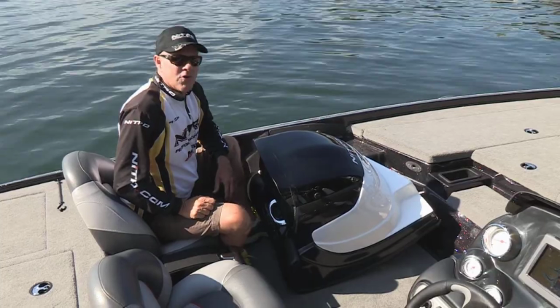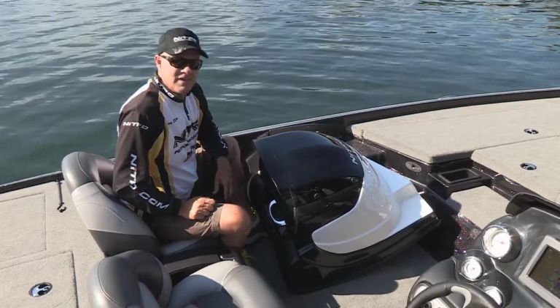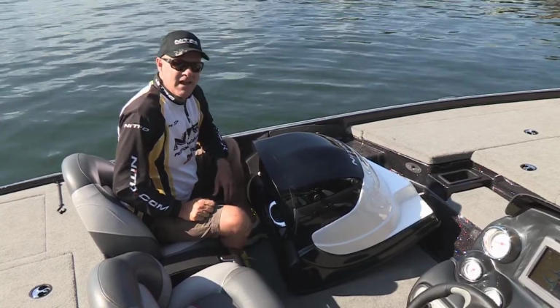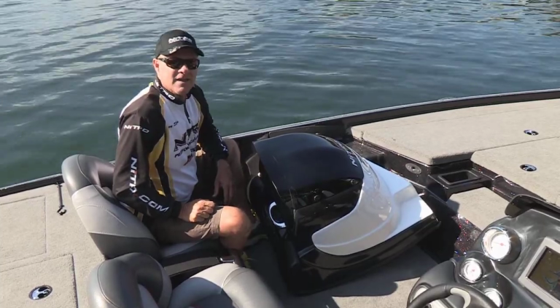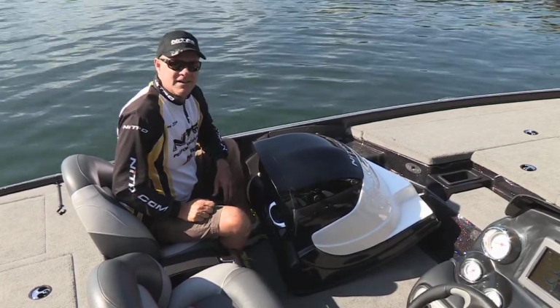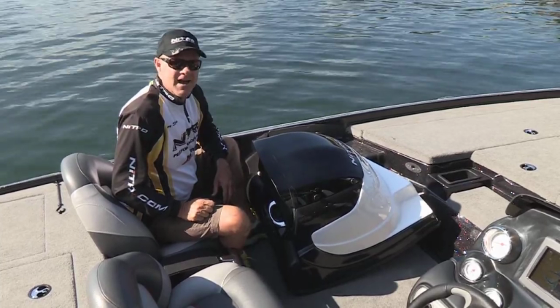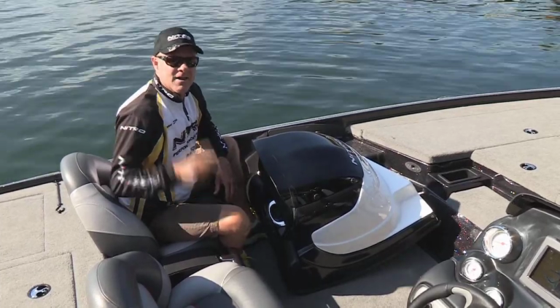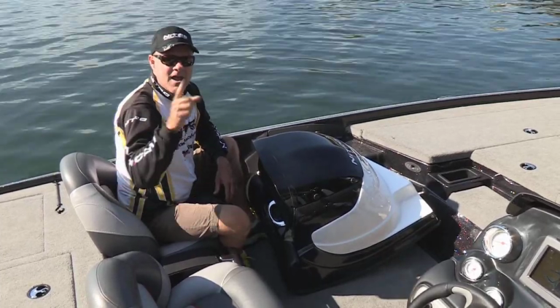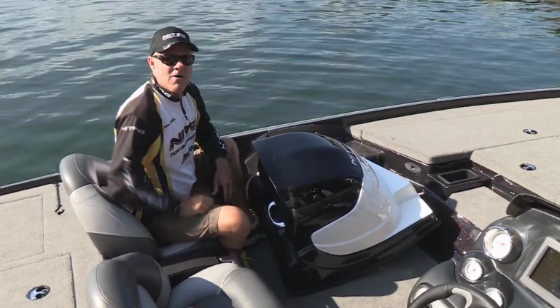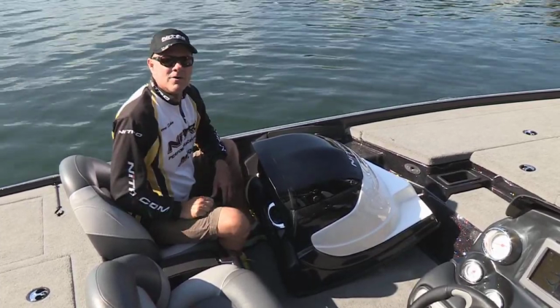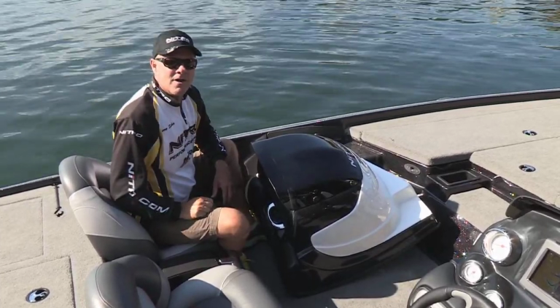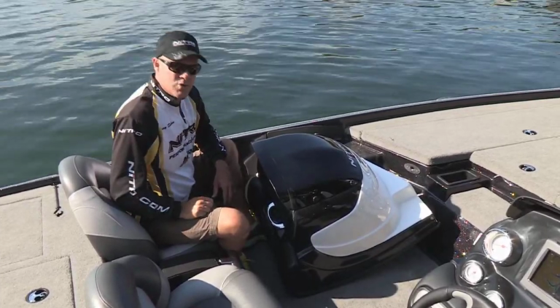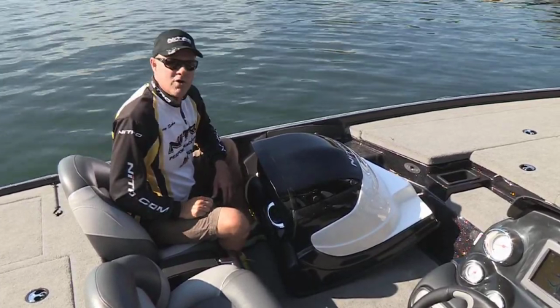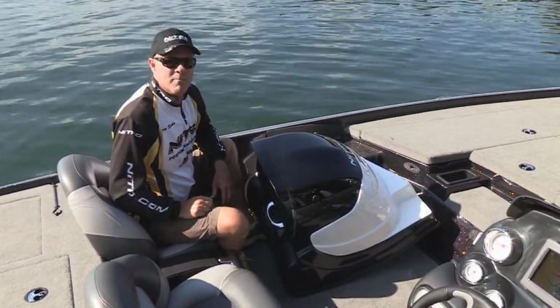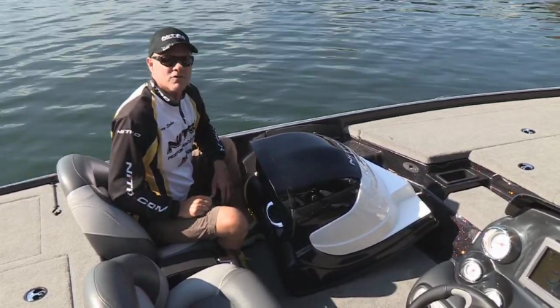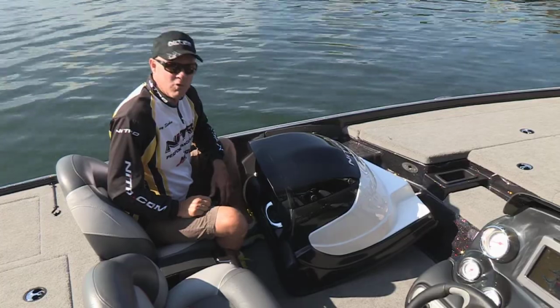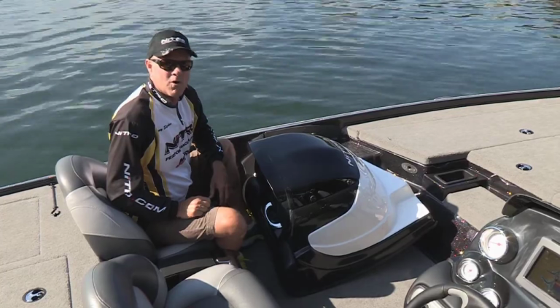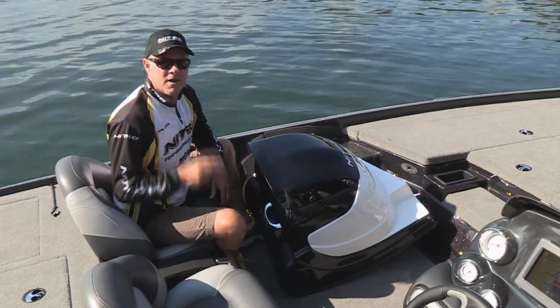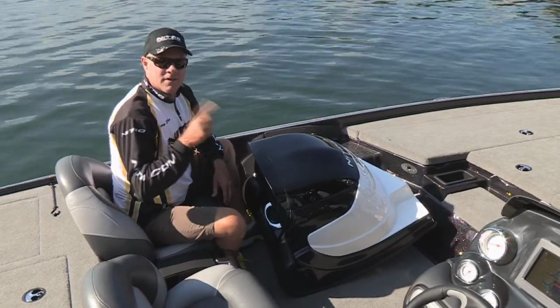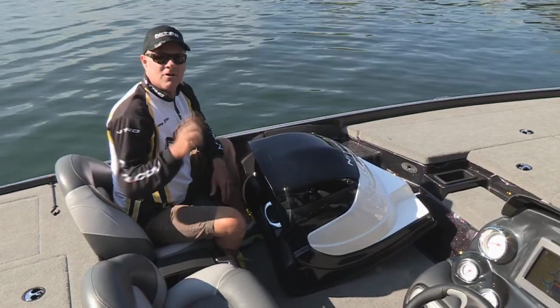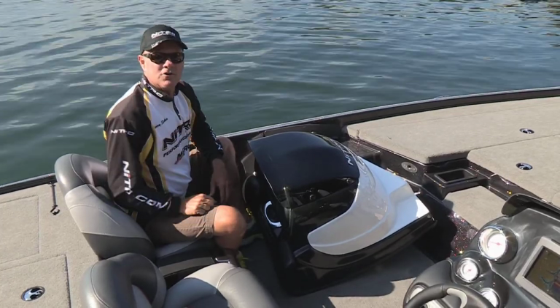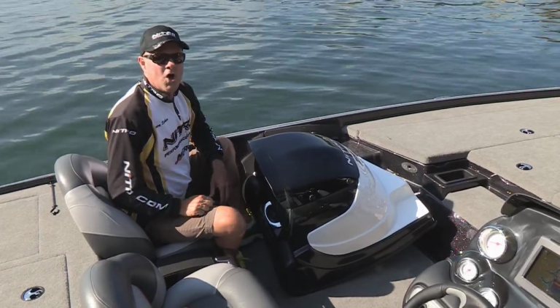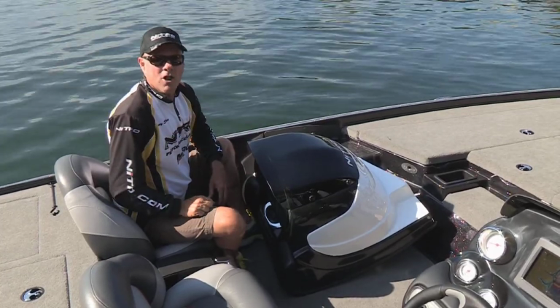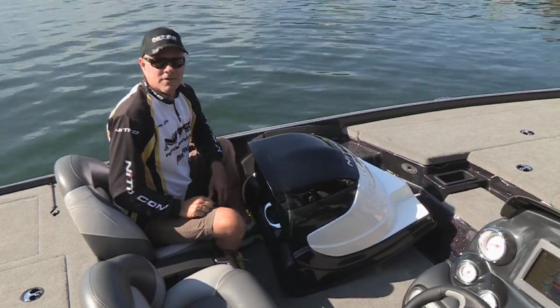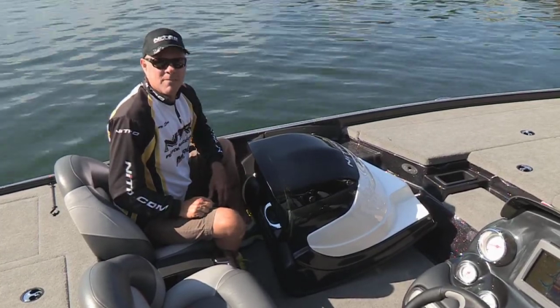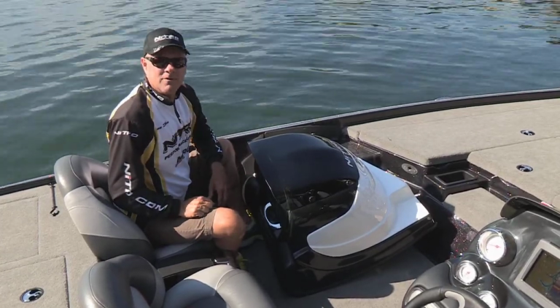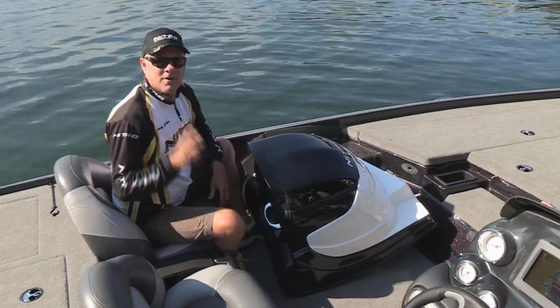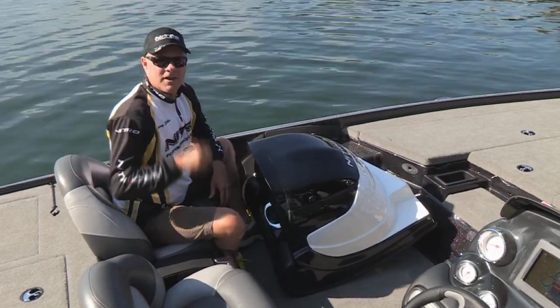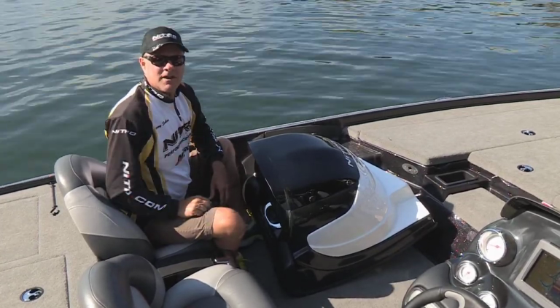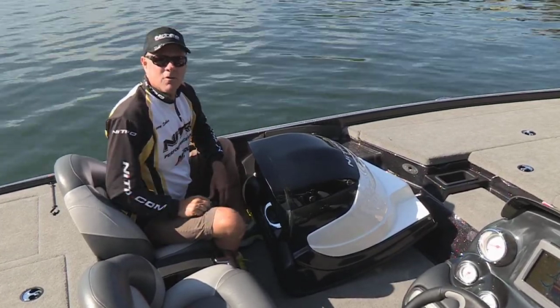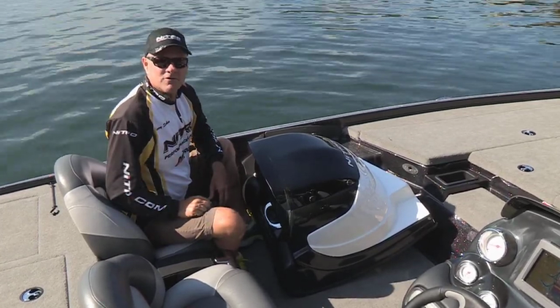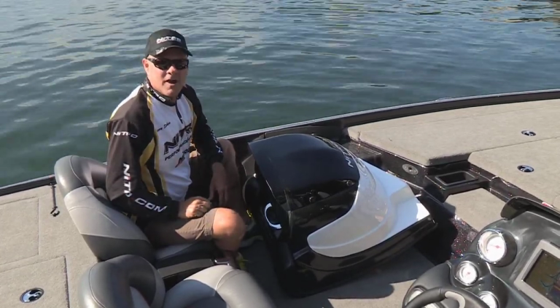Nitro Z8 and Z9 — now you can own the best of both worlds, a single and a dual, all in the same boat. Check it out at nitroboats.com.